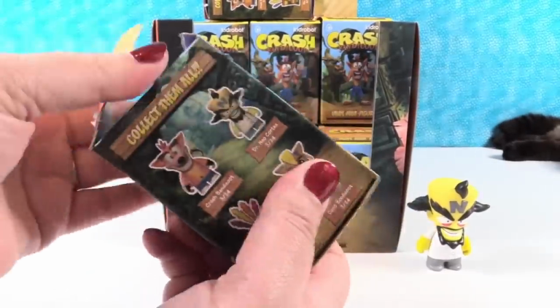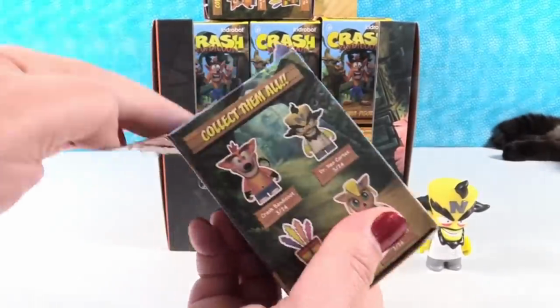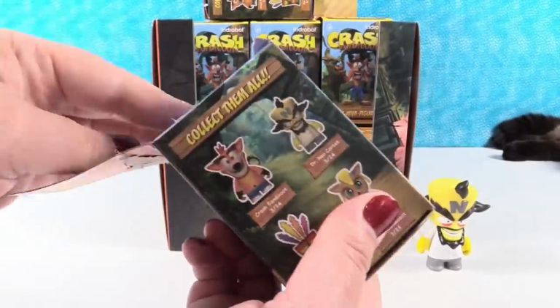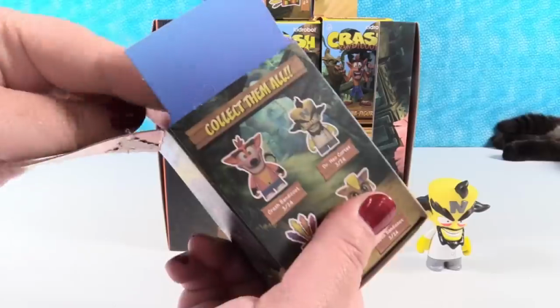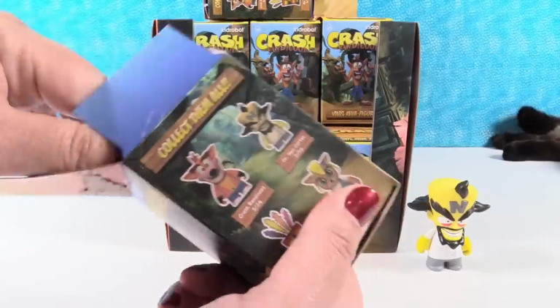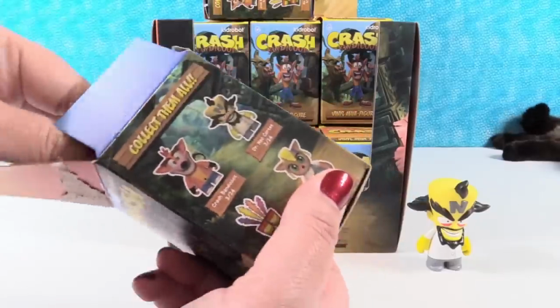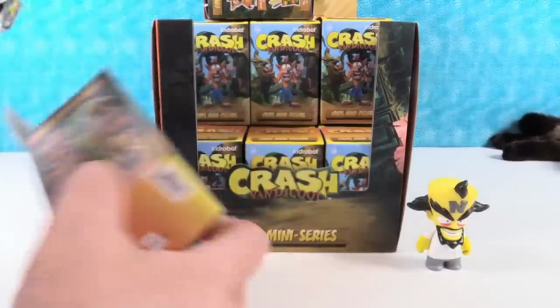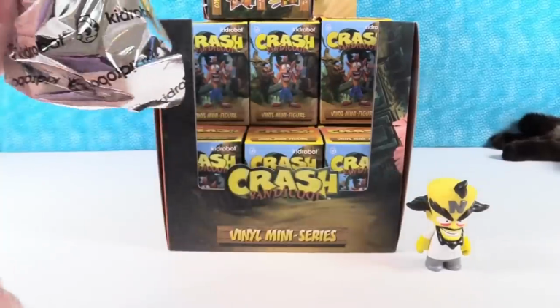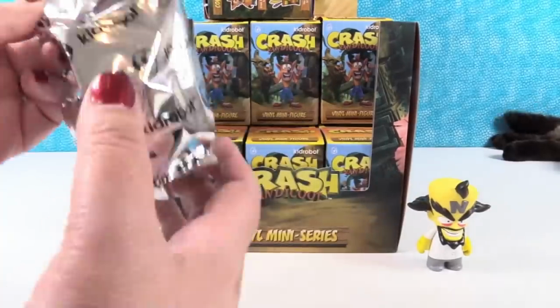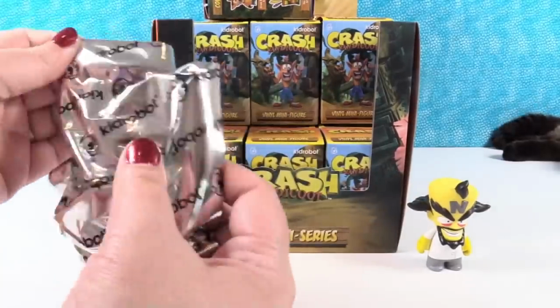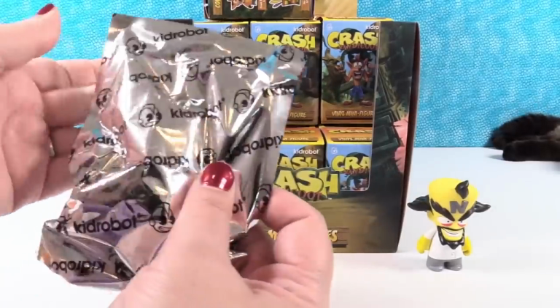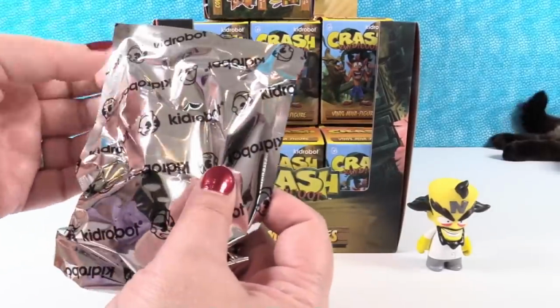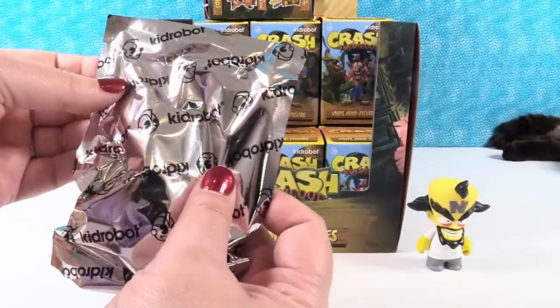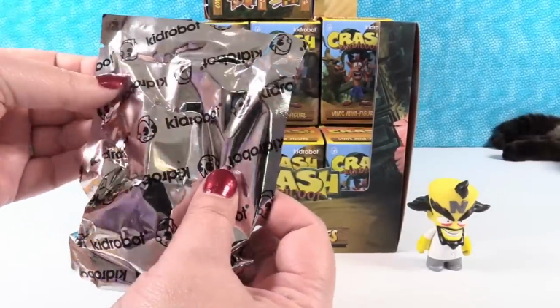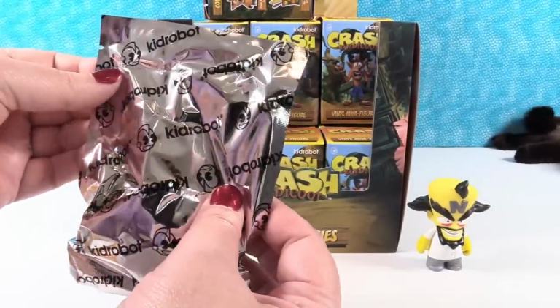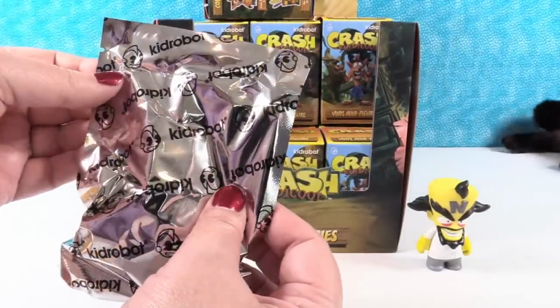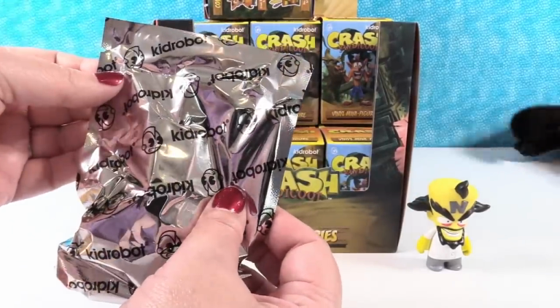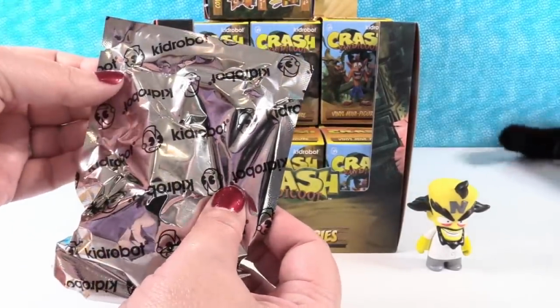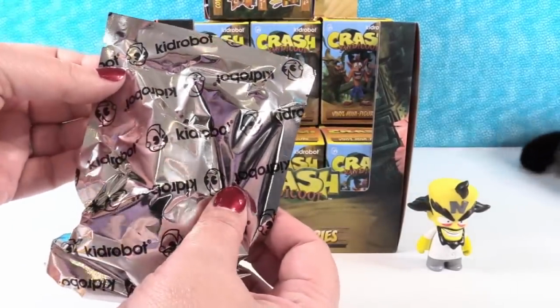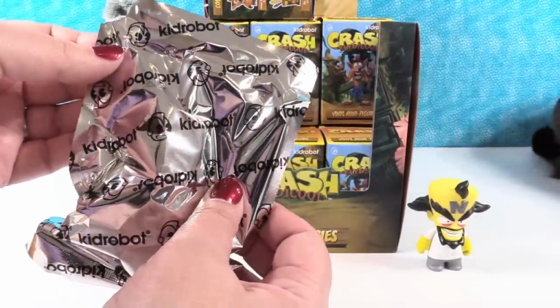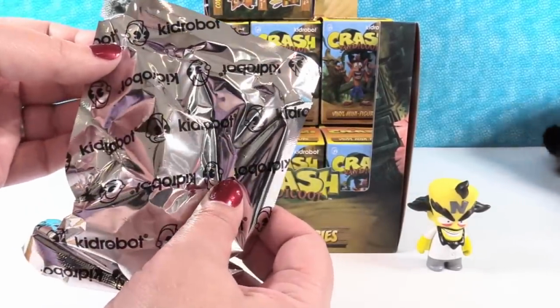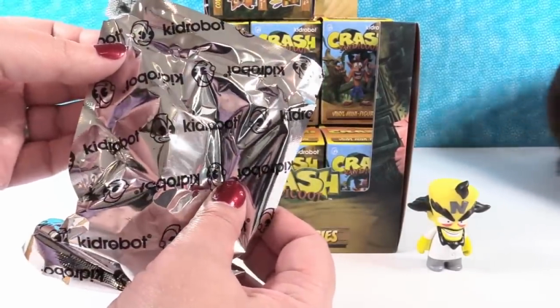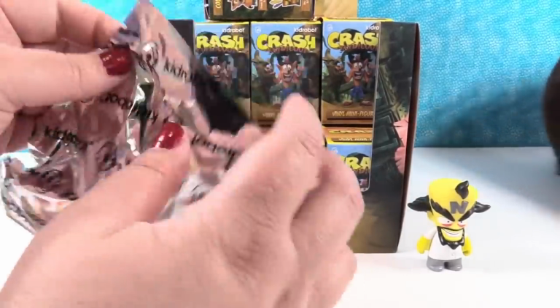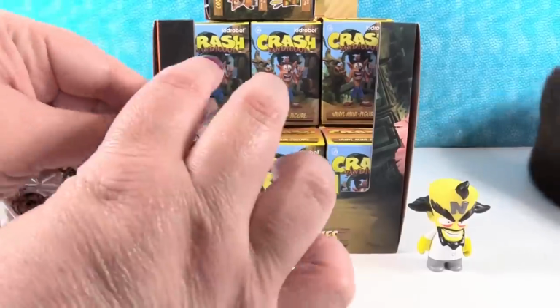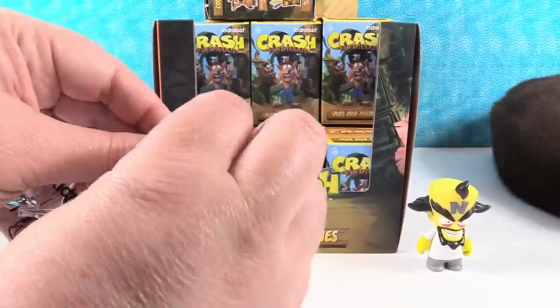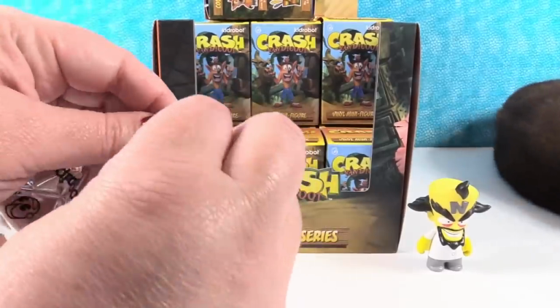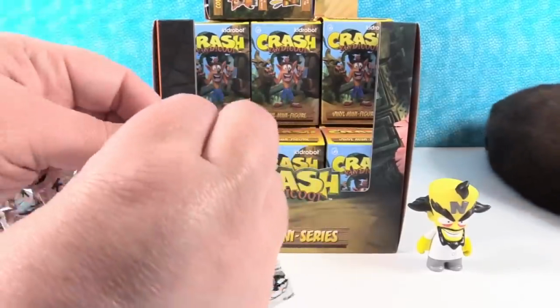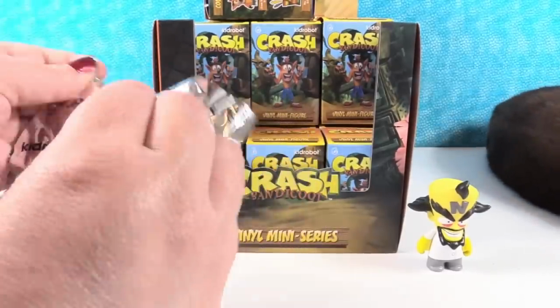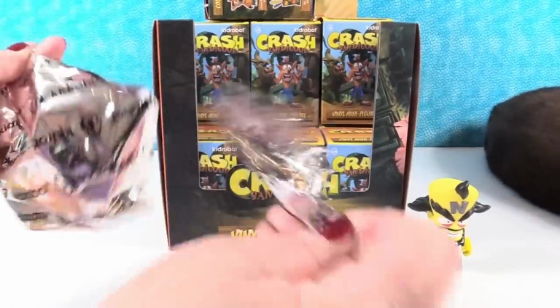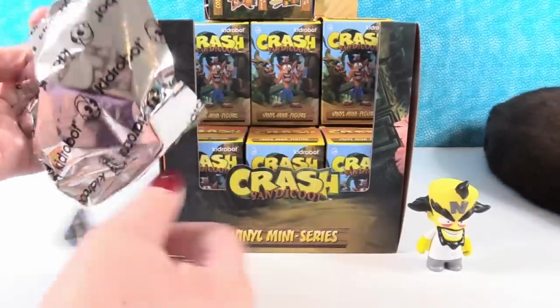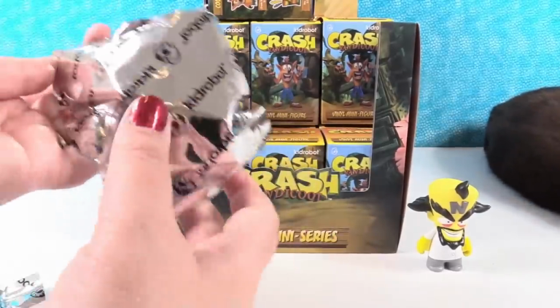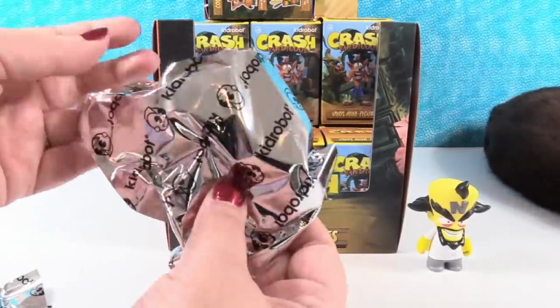I remember Crash Bandicoot. I feel like it came out with the original PlayStation. I don't remember for sure, but it's been around a long time. It's a great game. It is - a bunch of great games.